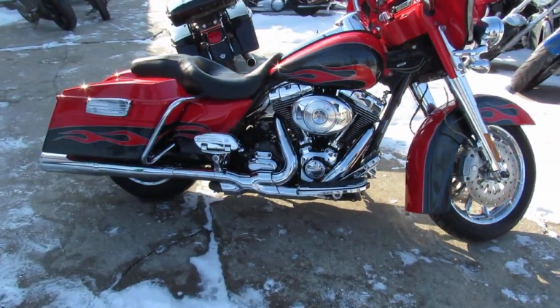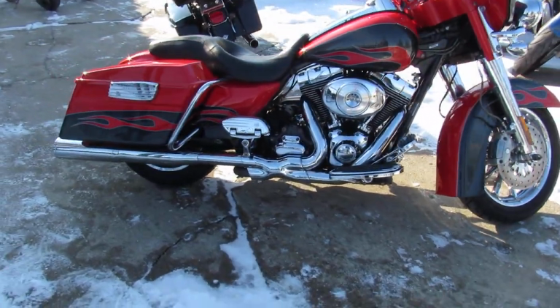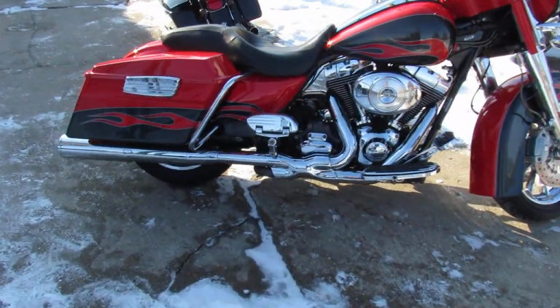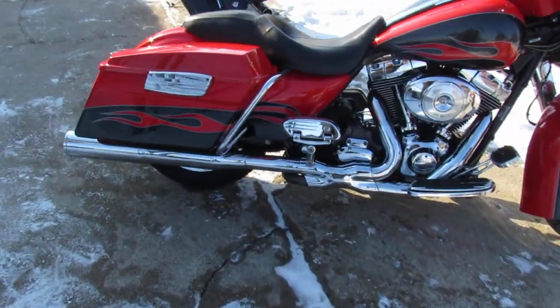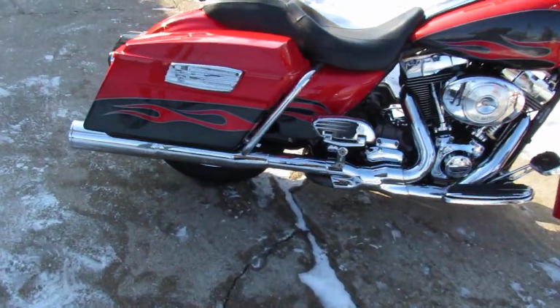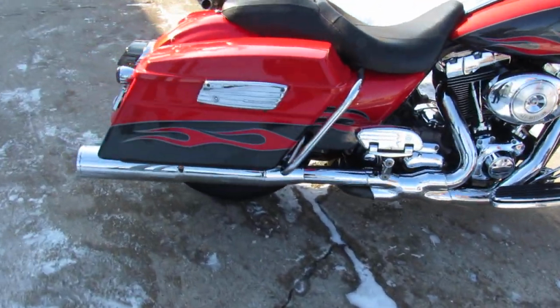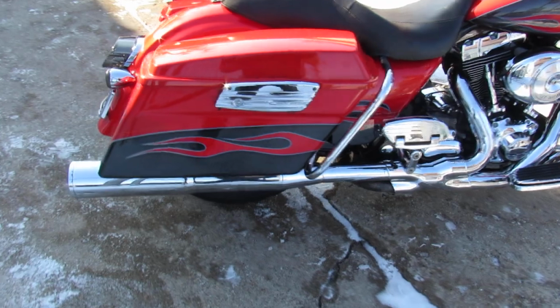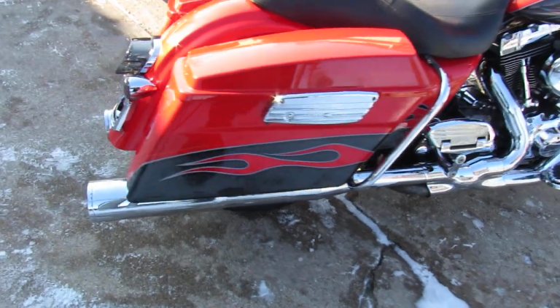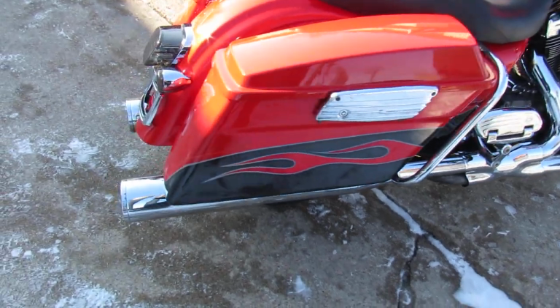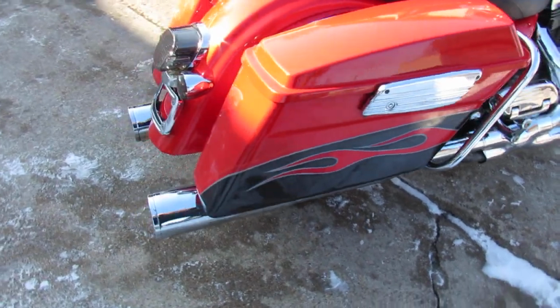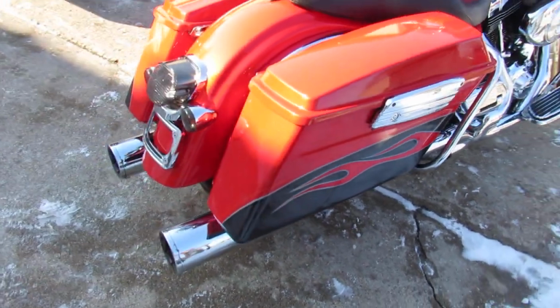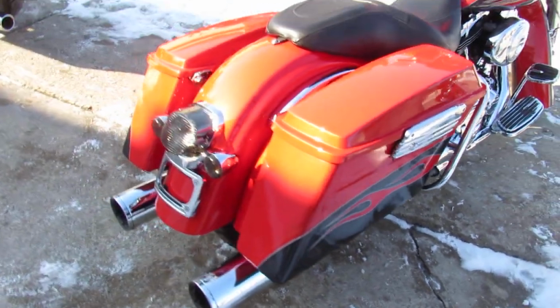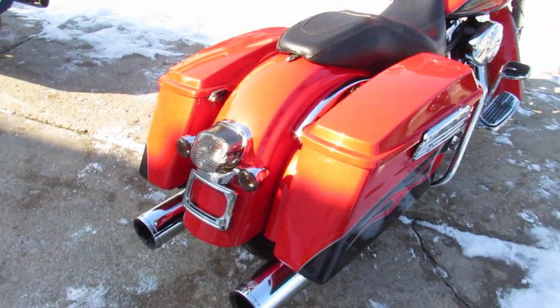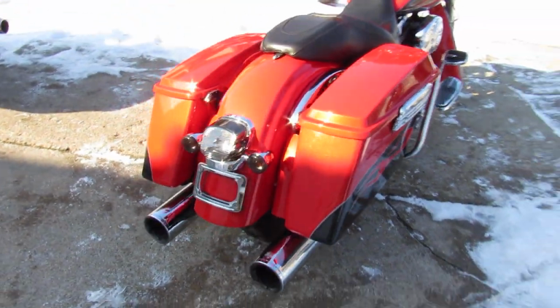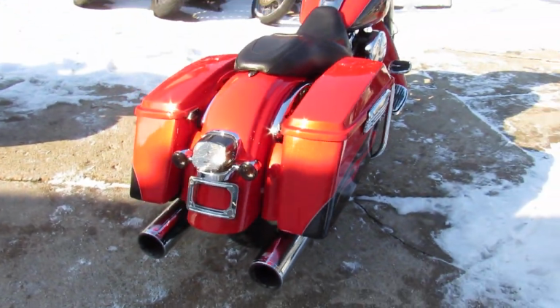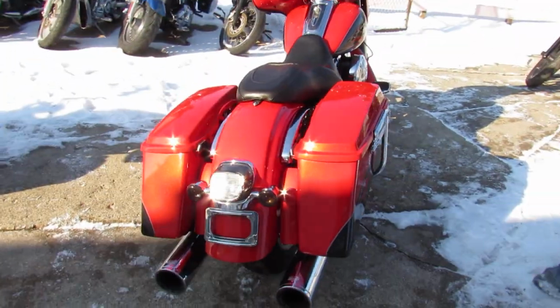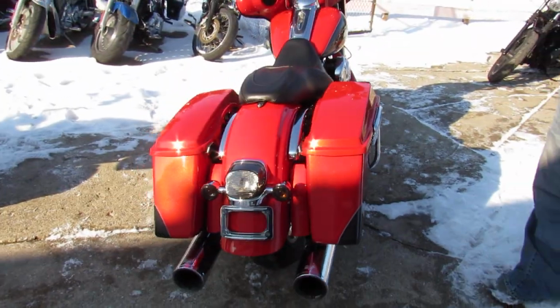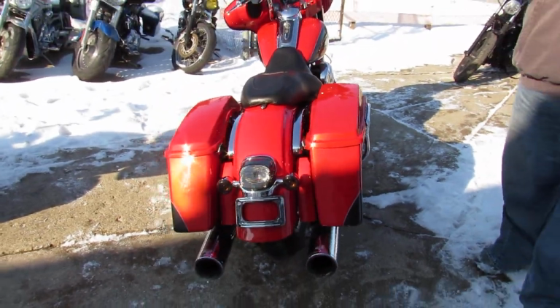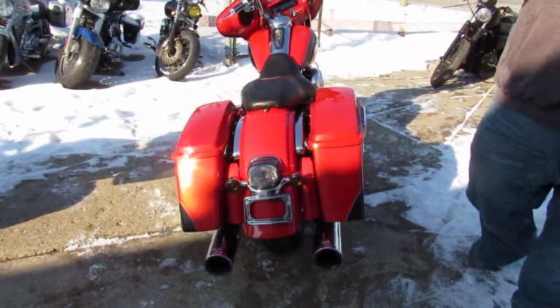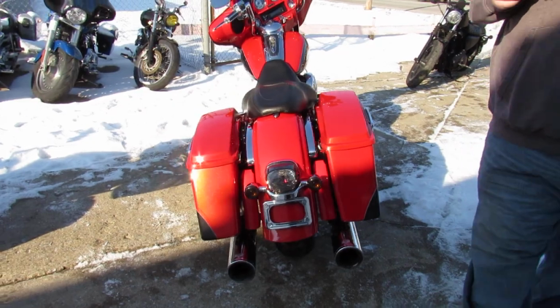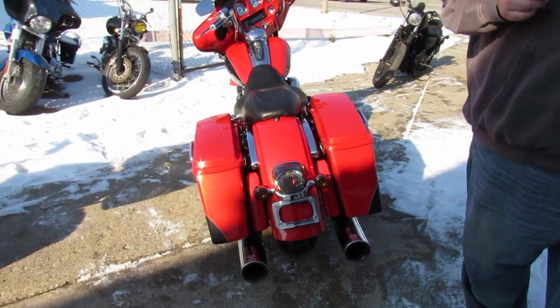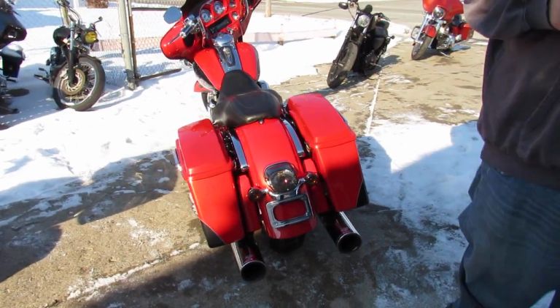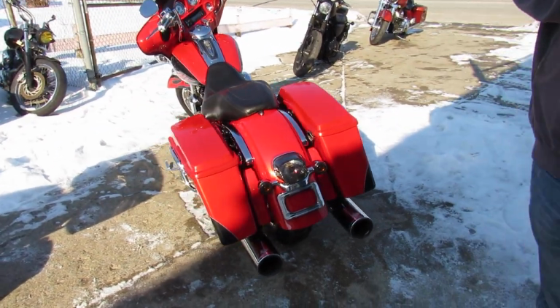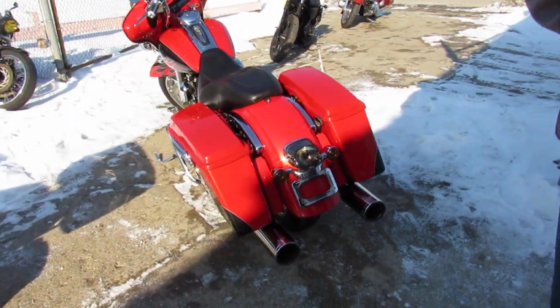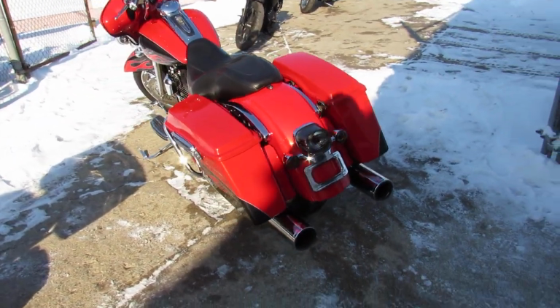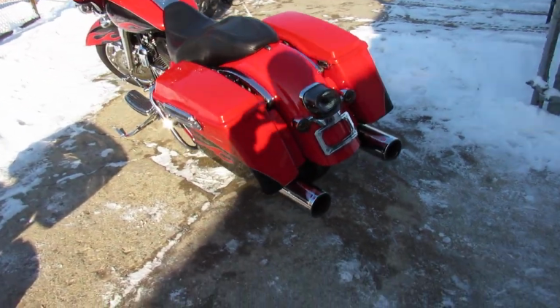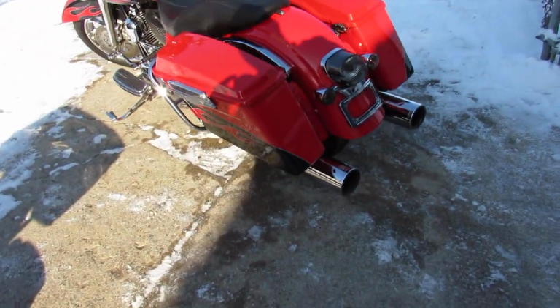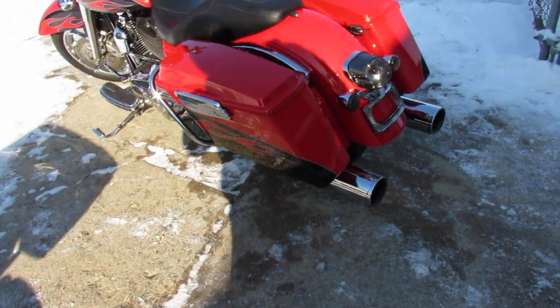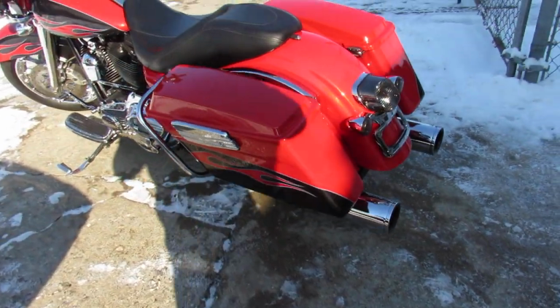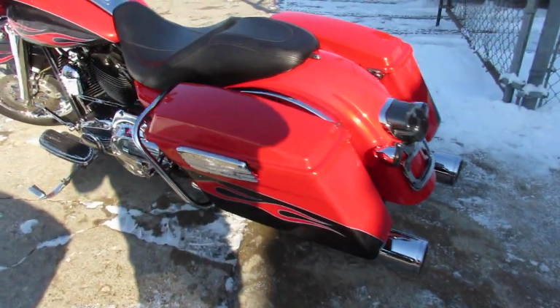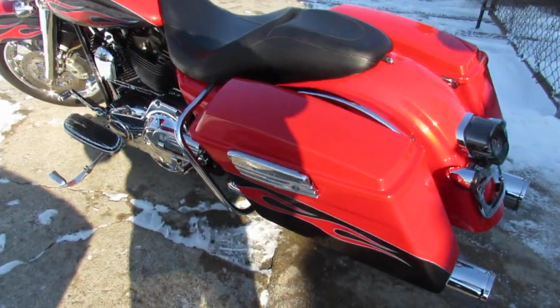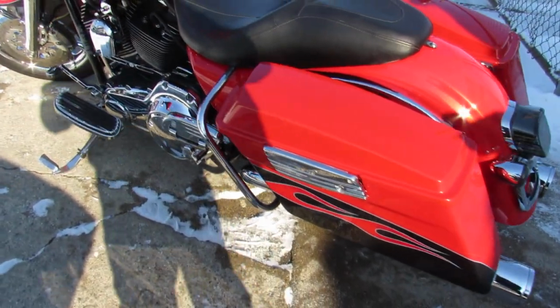Hard to find scarlet red and slate gray. It's got that Screamin' Eagle motor, chrome front end, chrome wheels, switch housings, levers, upgraded floorboards, lower controls, dual Vance and Hines exhaust, and much more with this one, guys.